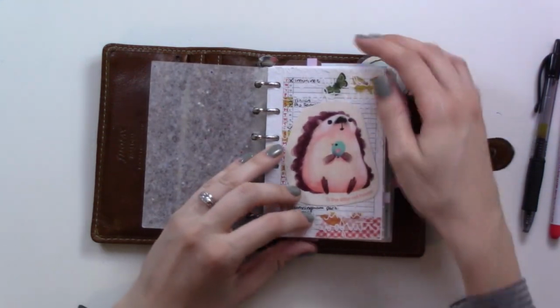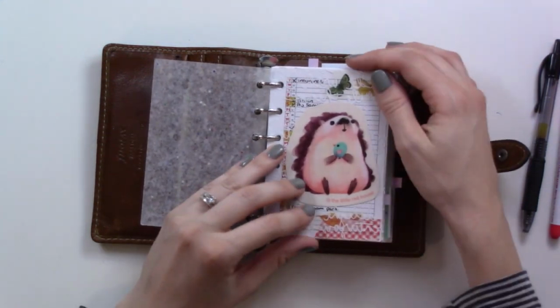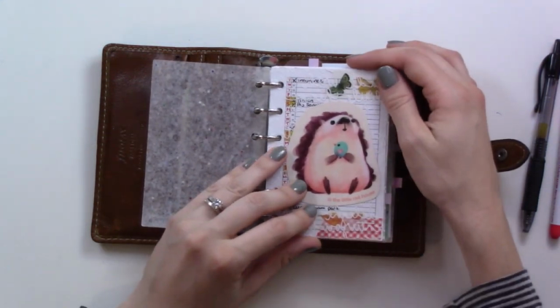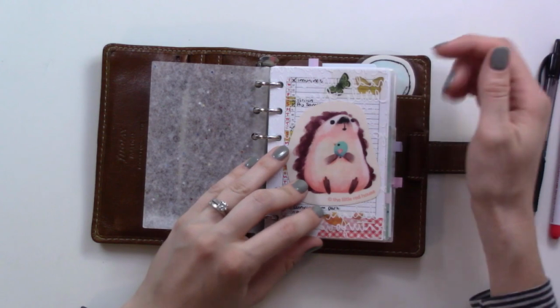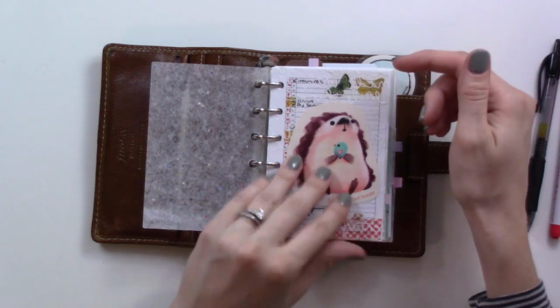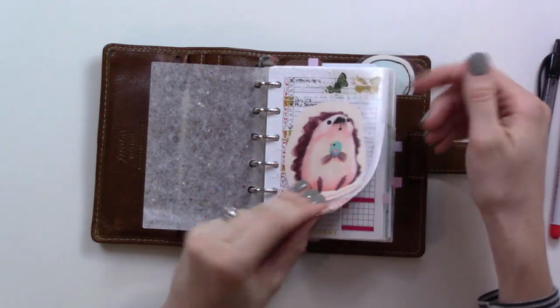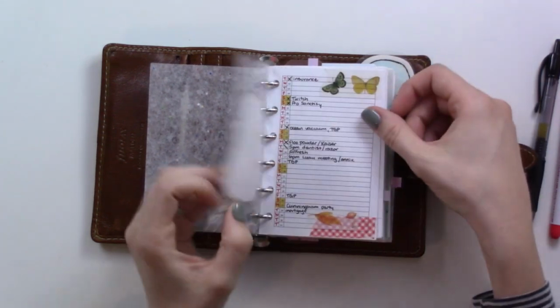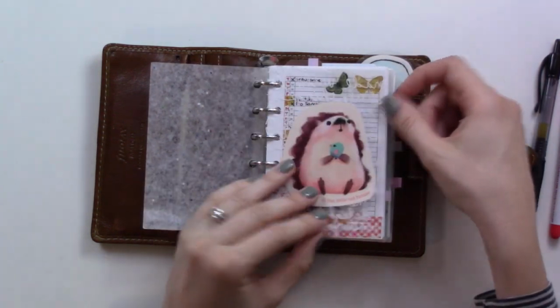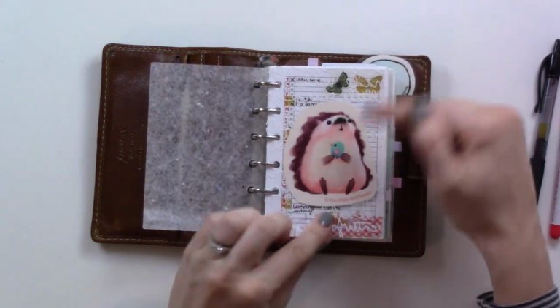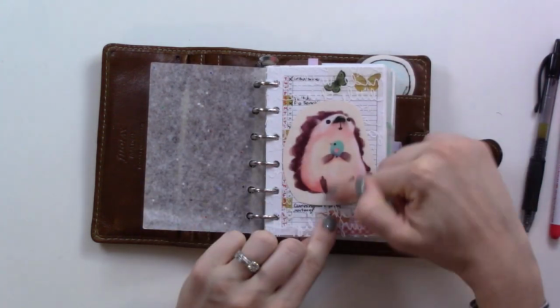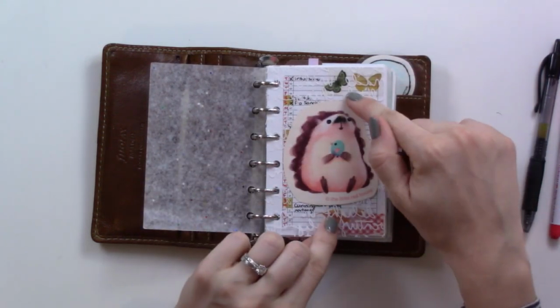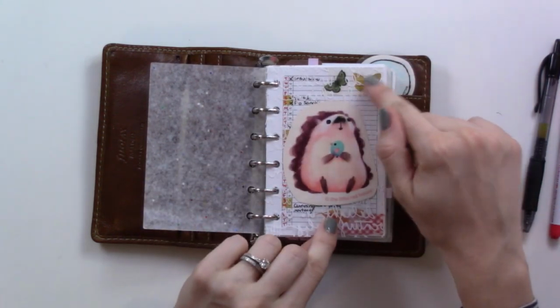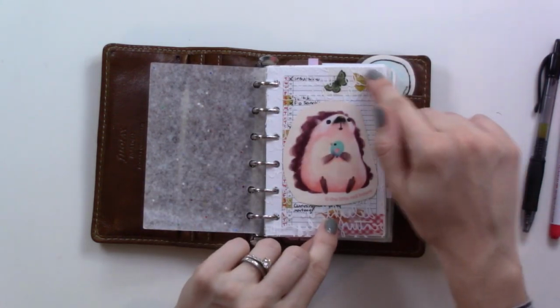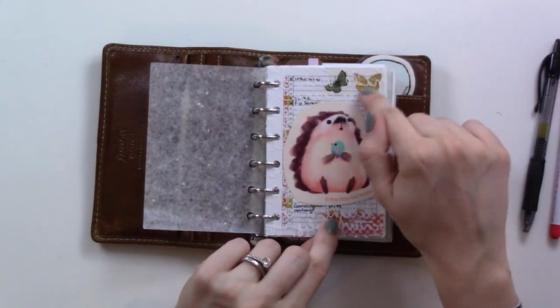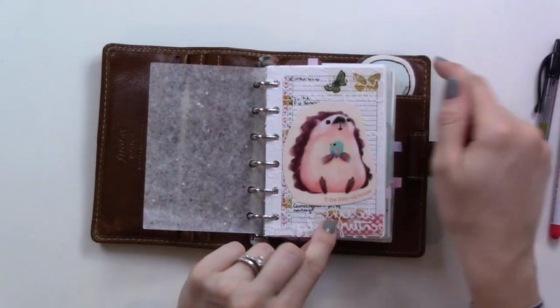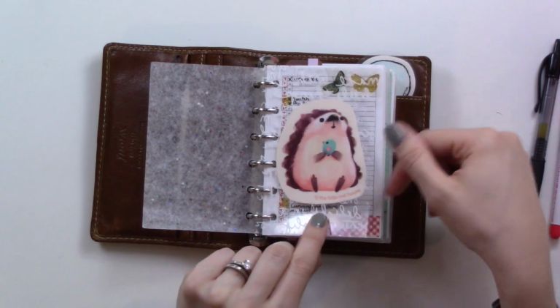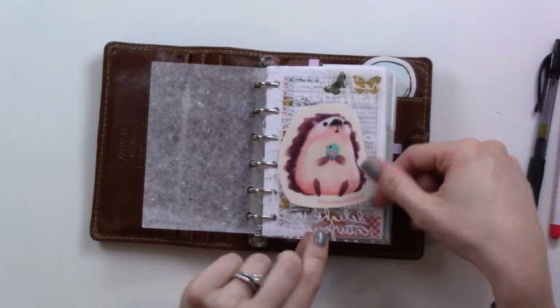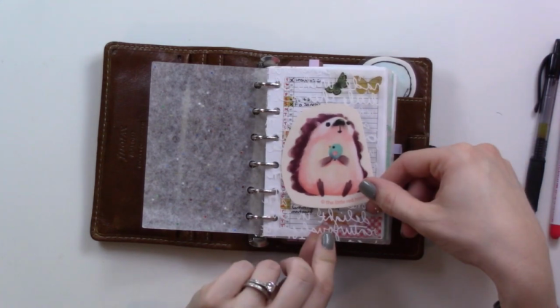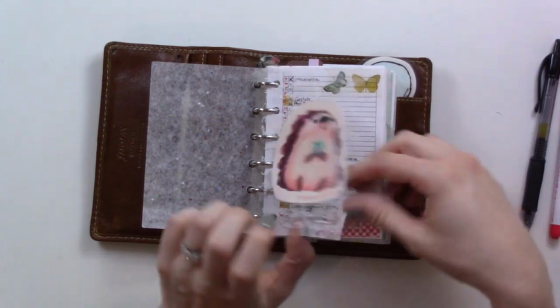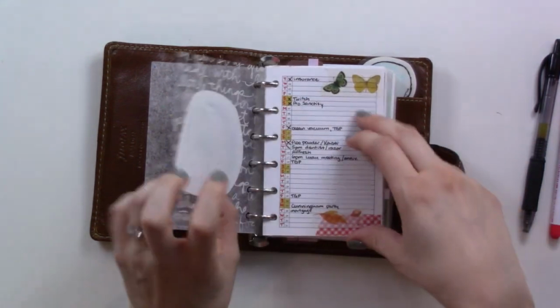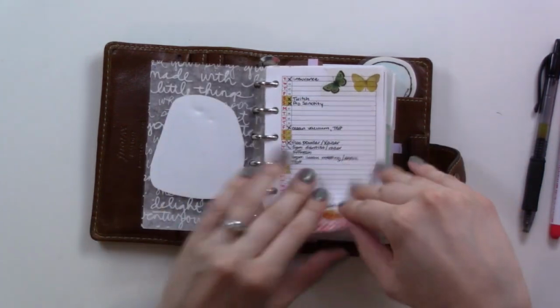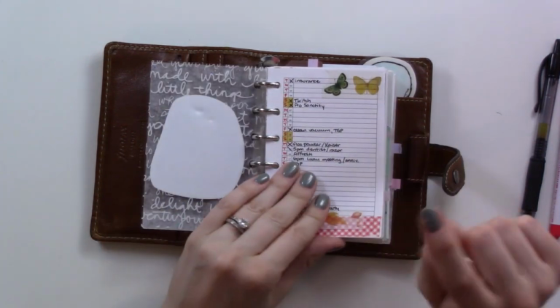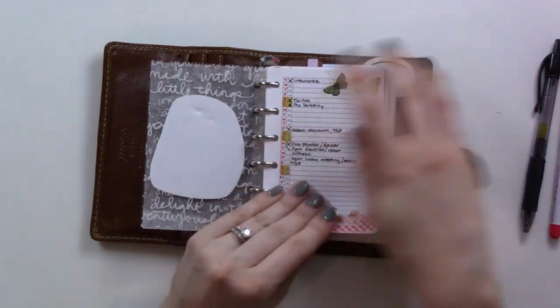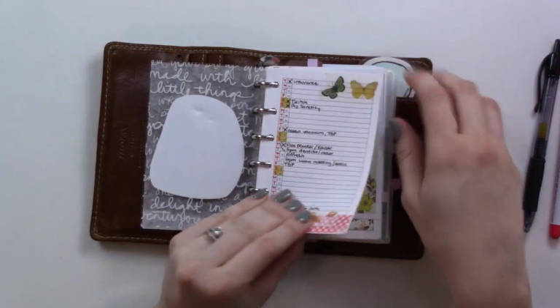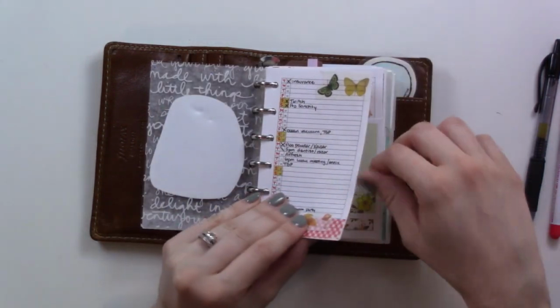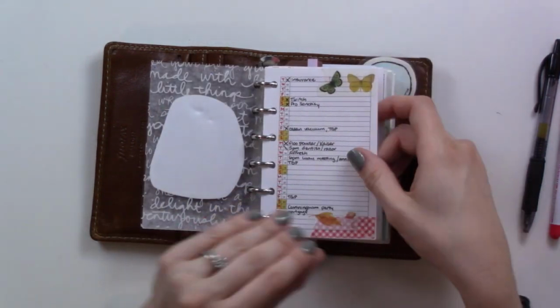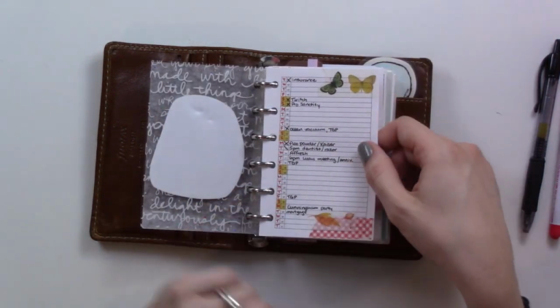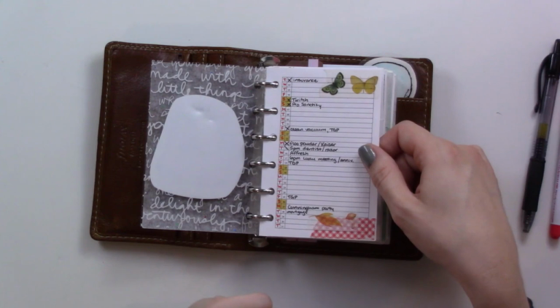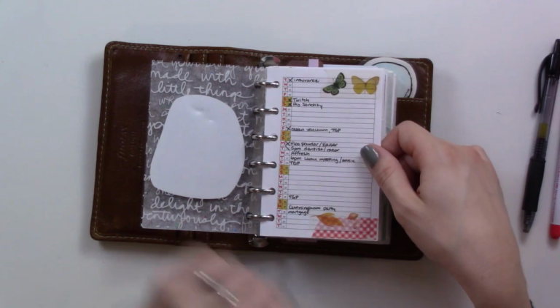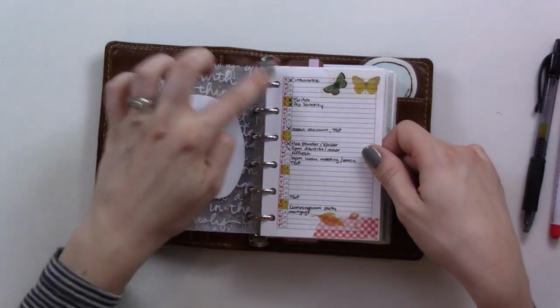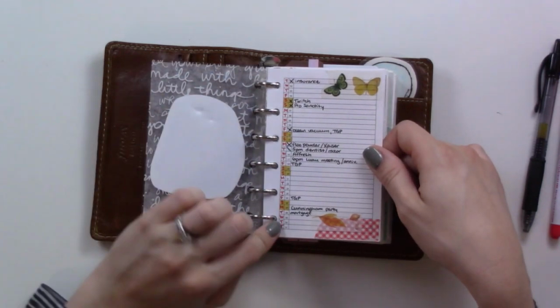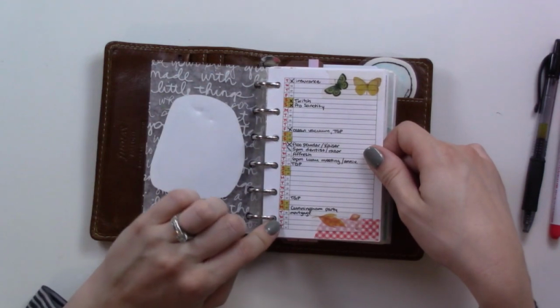I've got here this little sticker from the Little Red House and I really like how — I didn't plan this — but it kind of looks like he's watching the butterflies on the page behind. Here's the monthly setup in my Peanuts Planner Co insert.